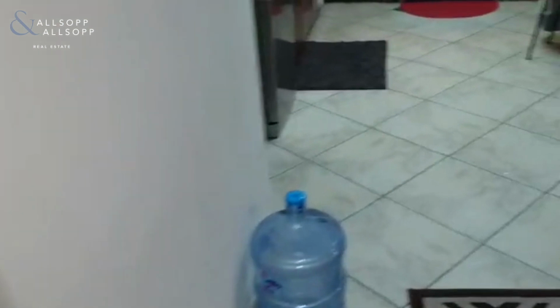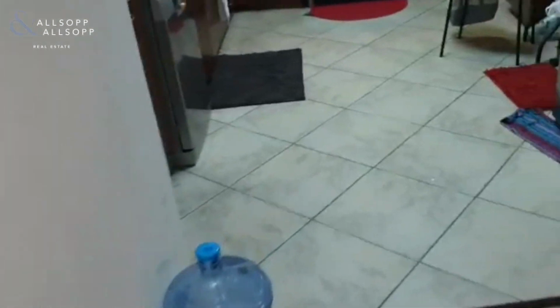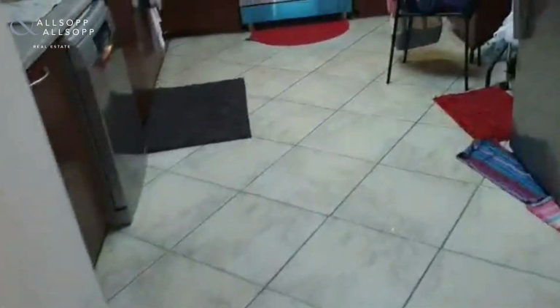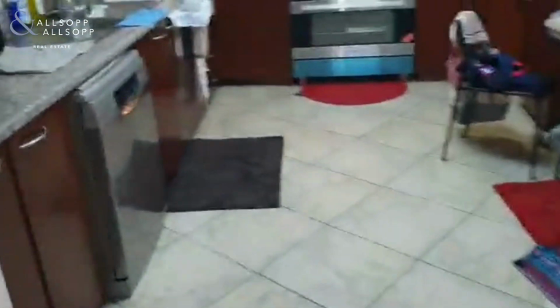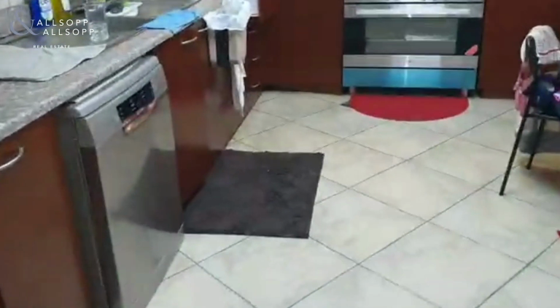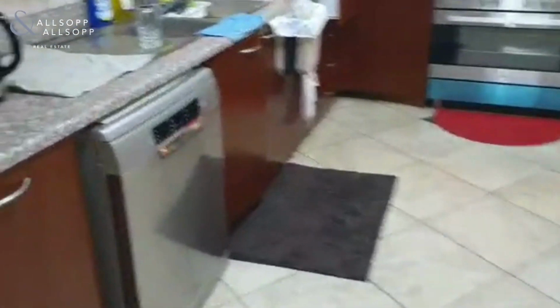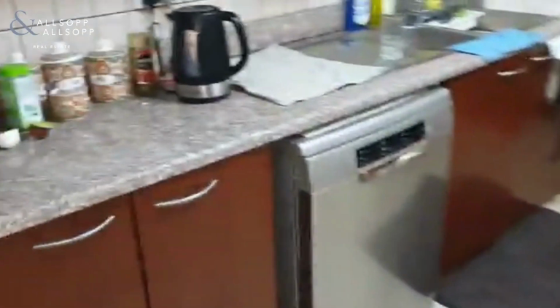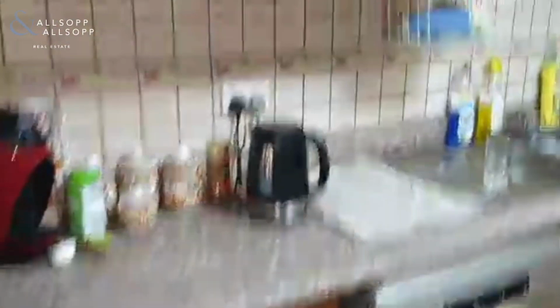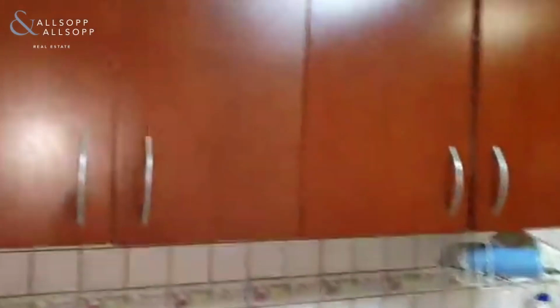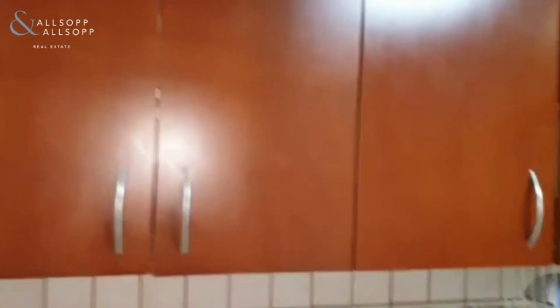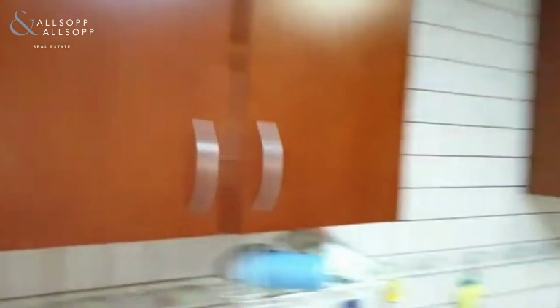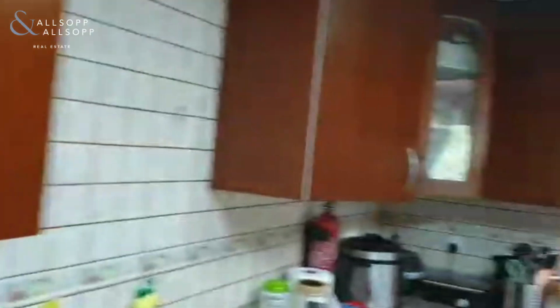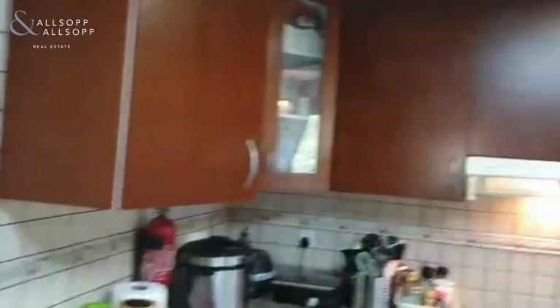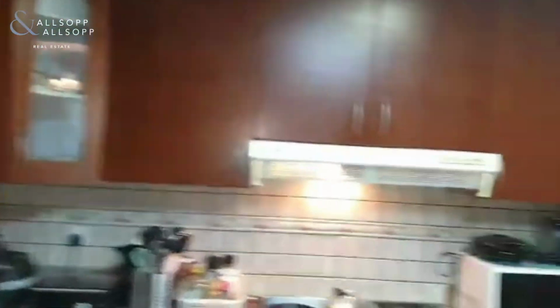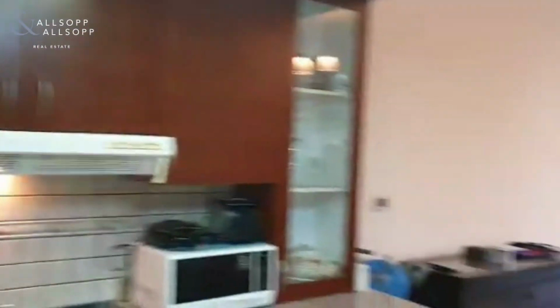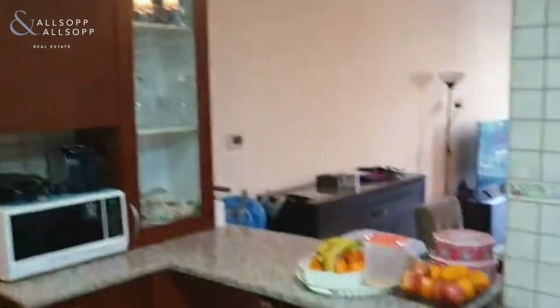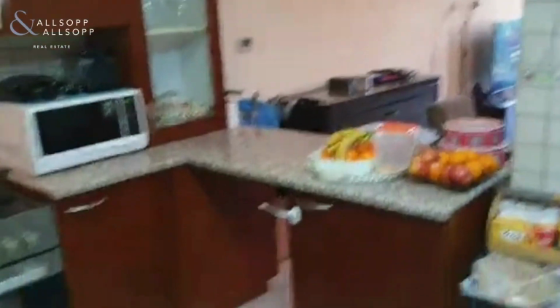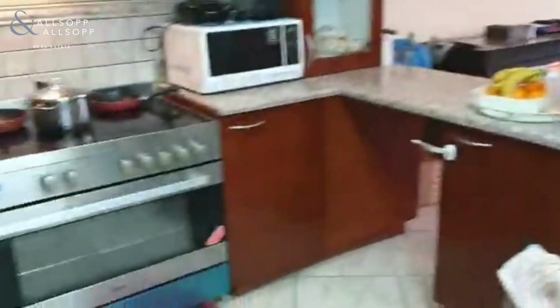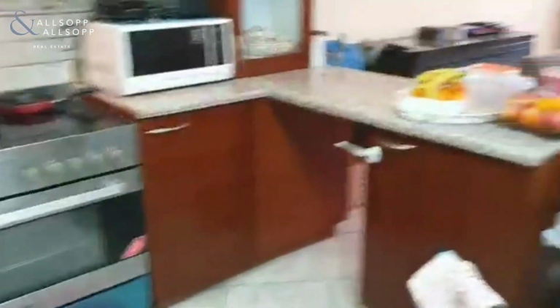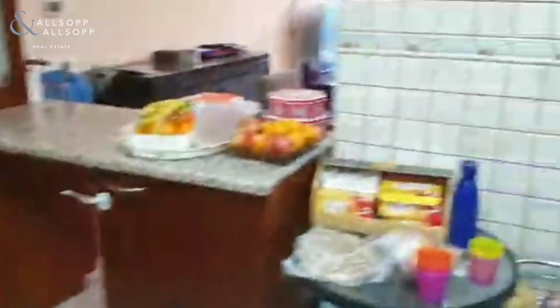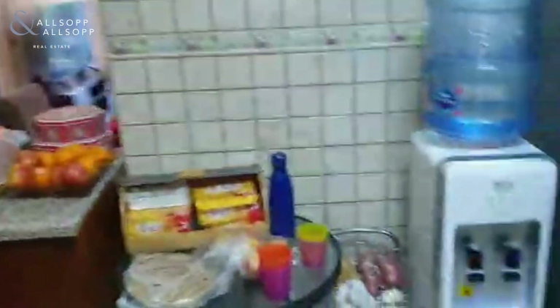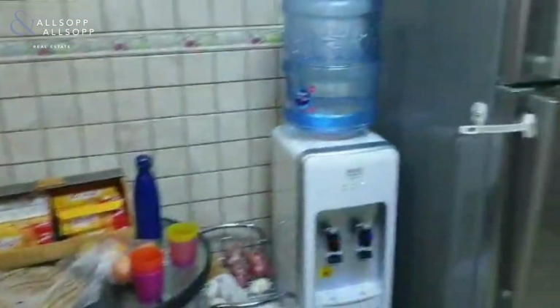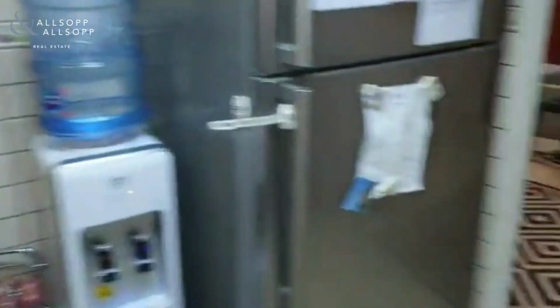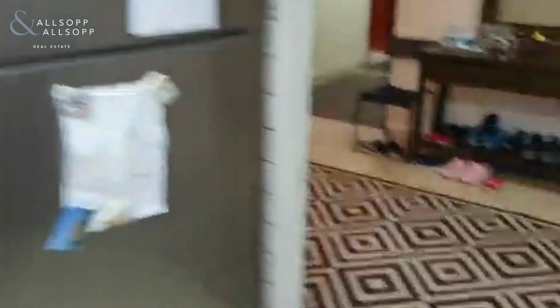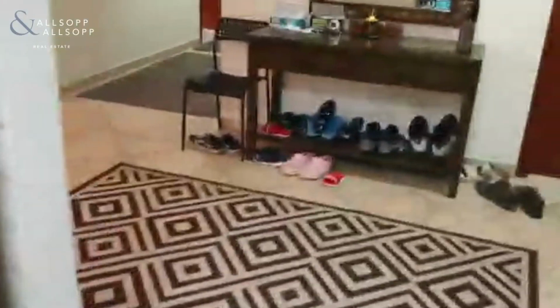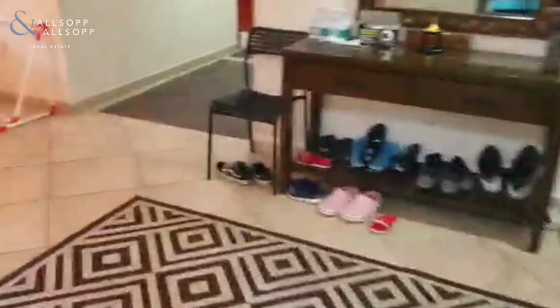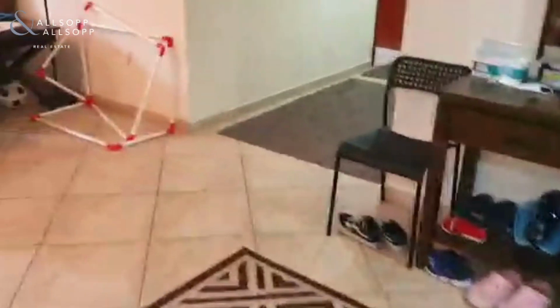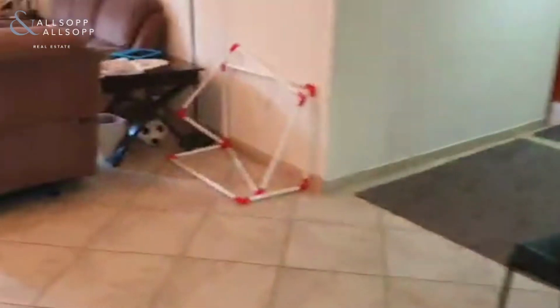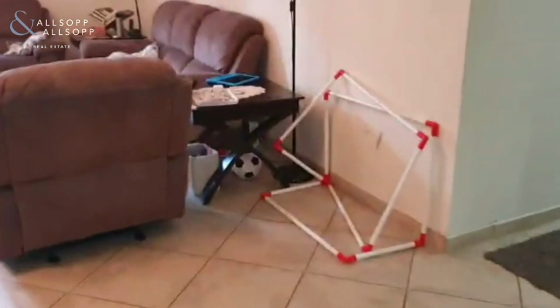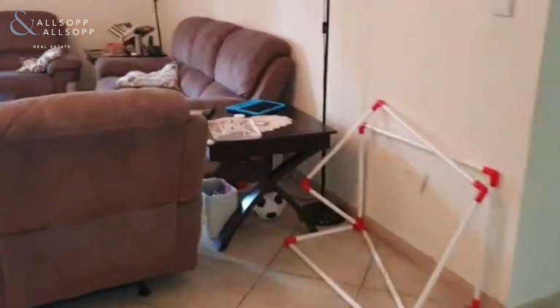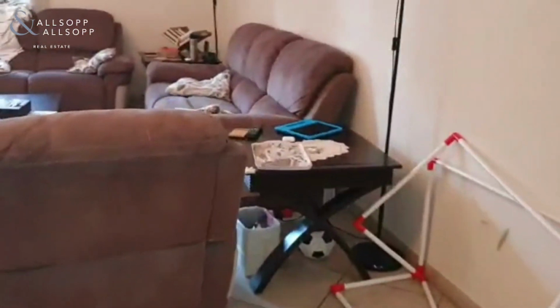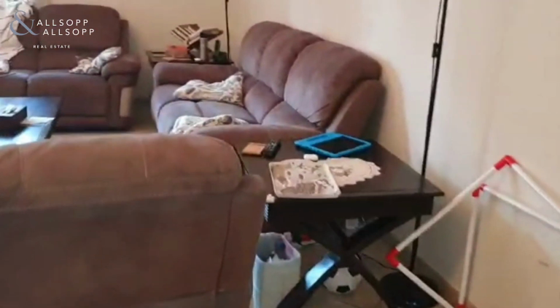So here's the kitchen, leading into the open-plan living room — nice and spacious.